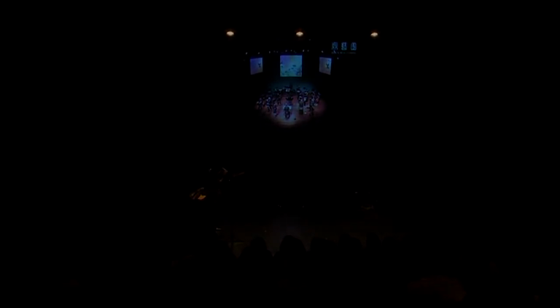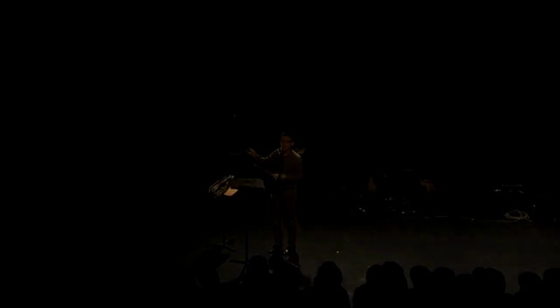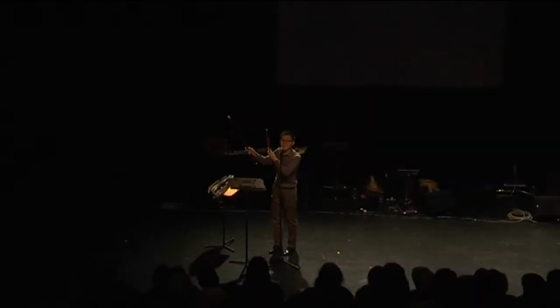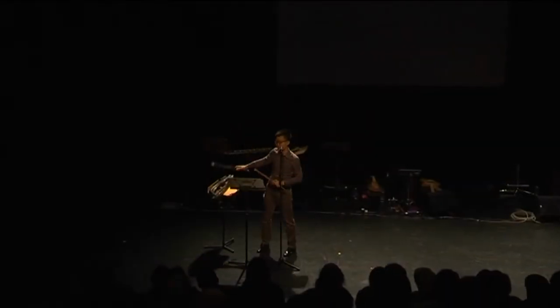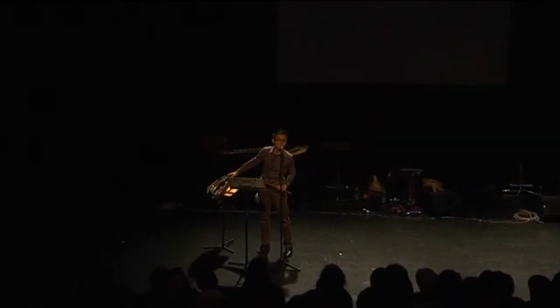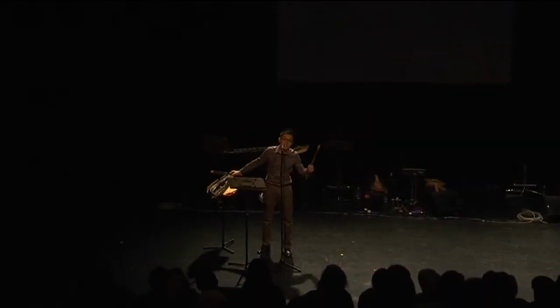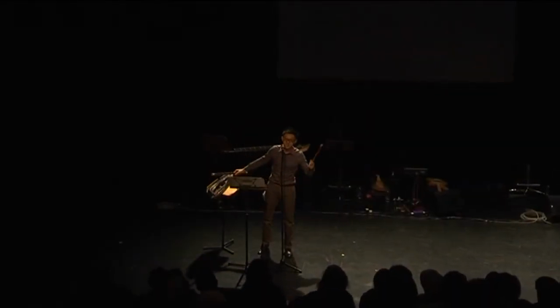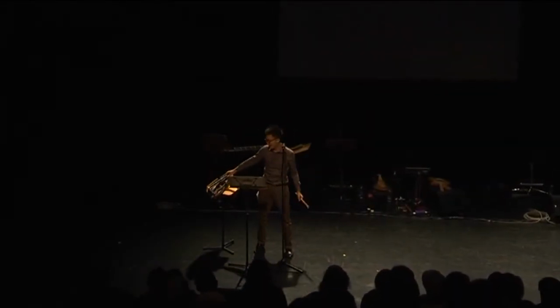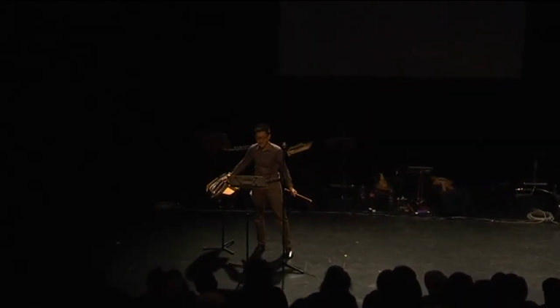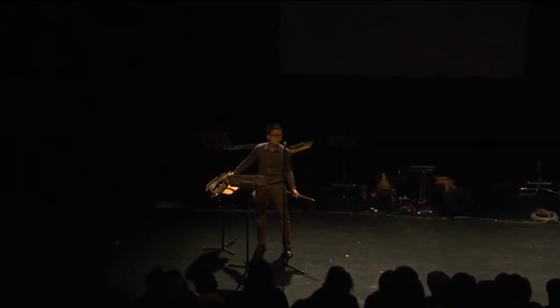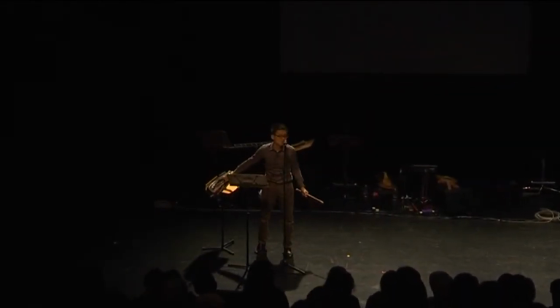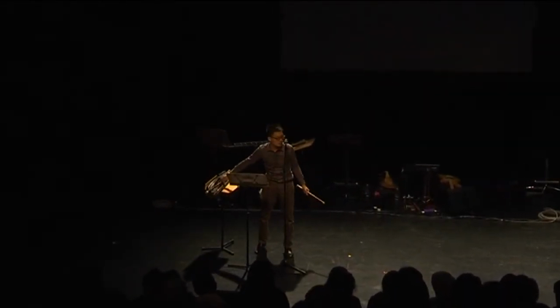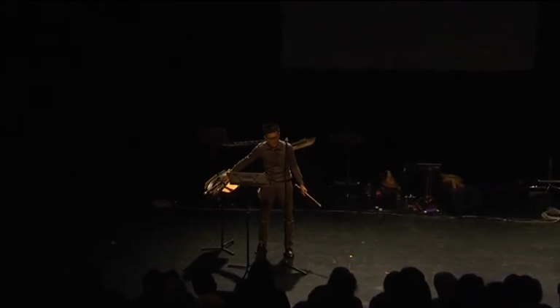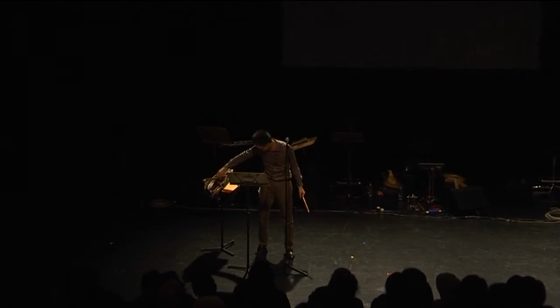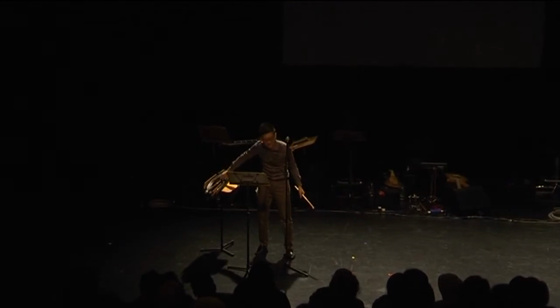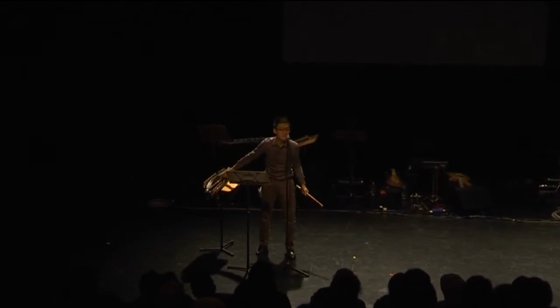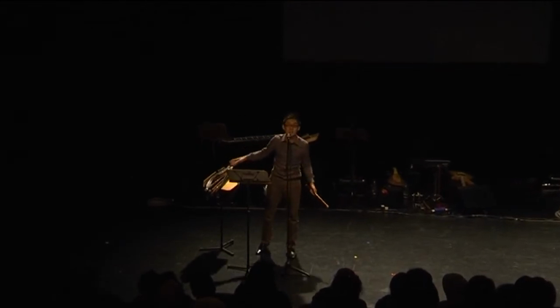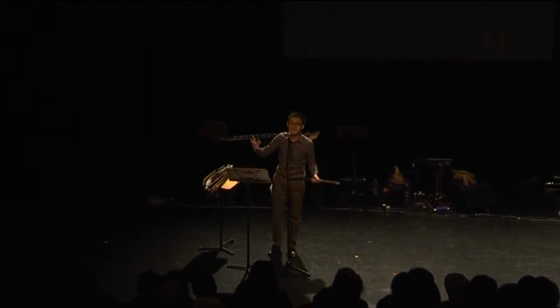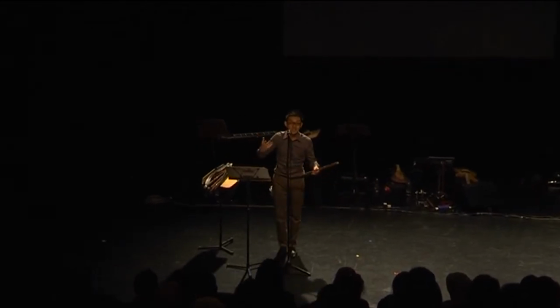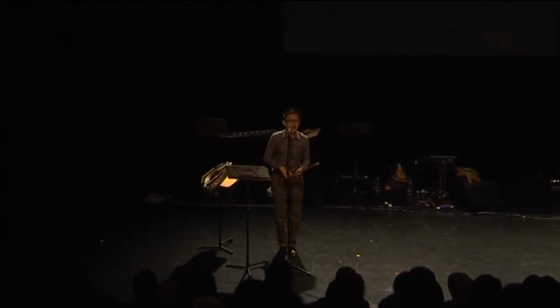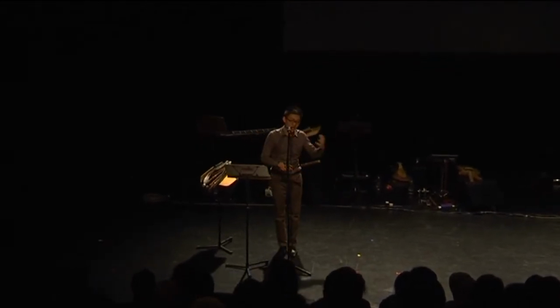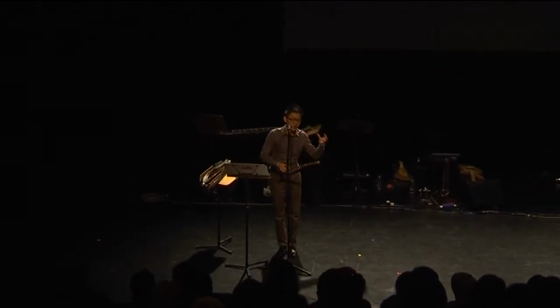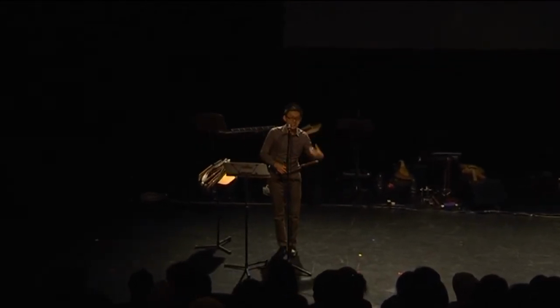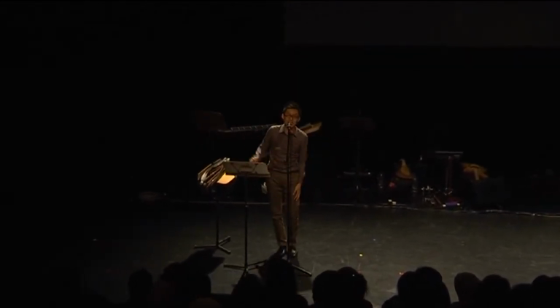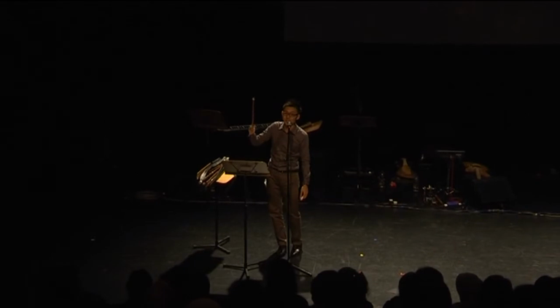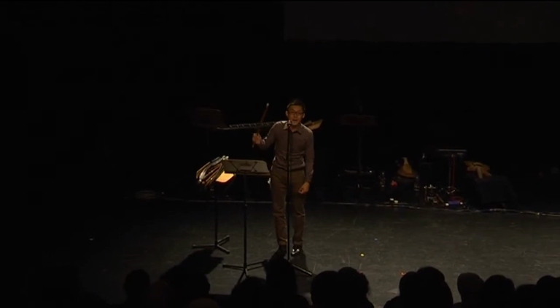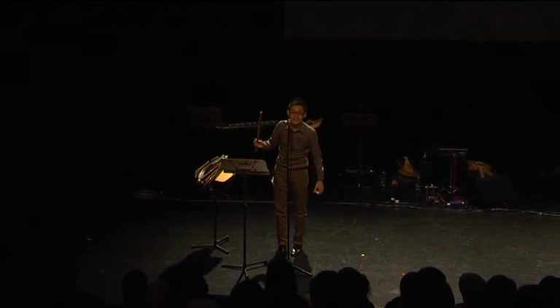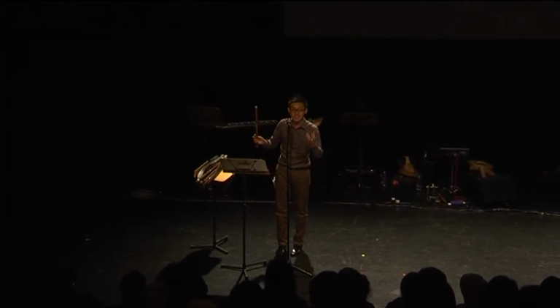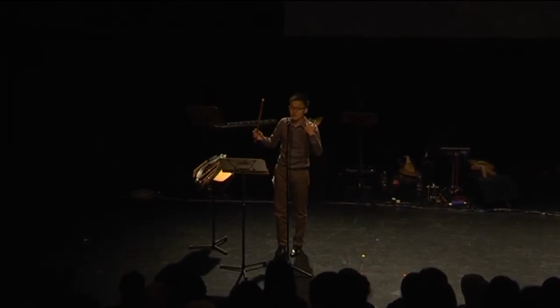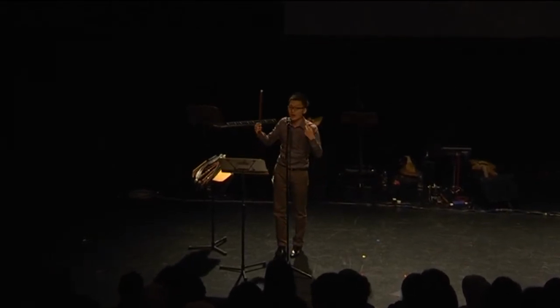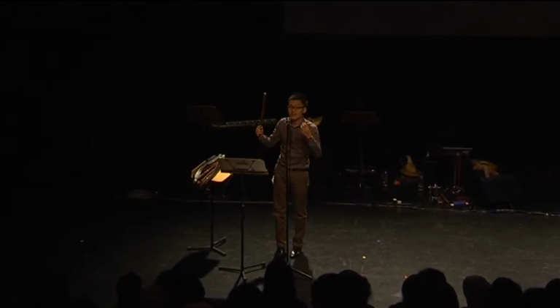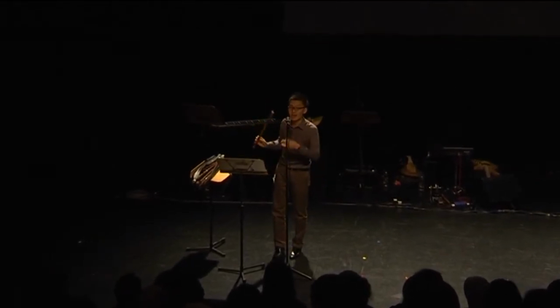The bang di is a northern China instrument, and it is usually used as accompaniment in the bang zhi xi — a Chinese opera called bang zhi xi — and that is why it's called bang di. It has a very bright tone colour.